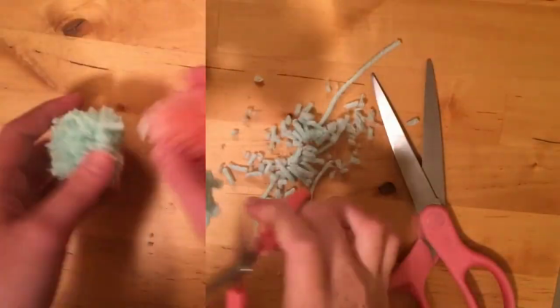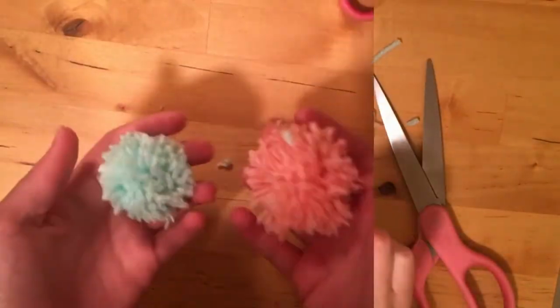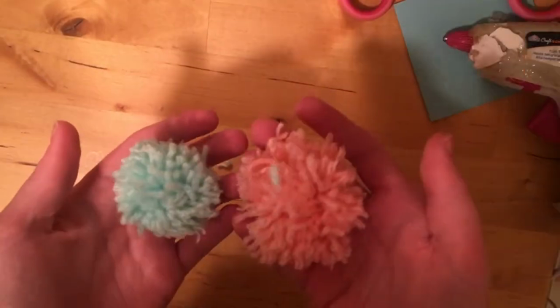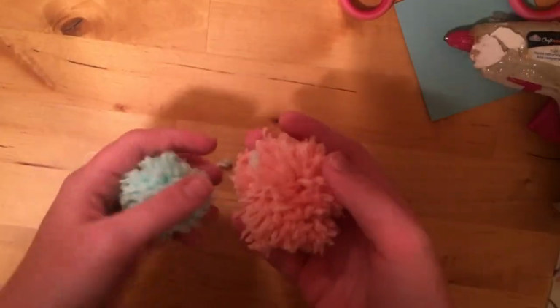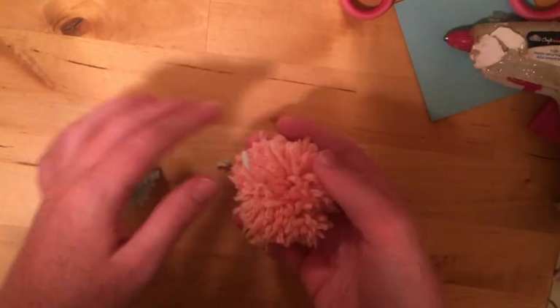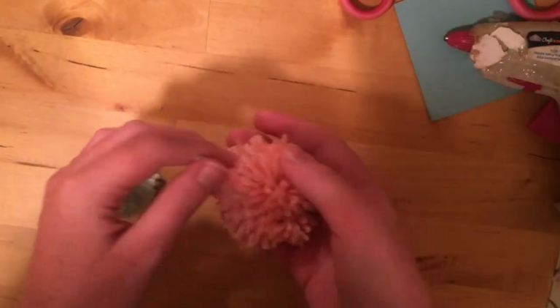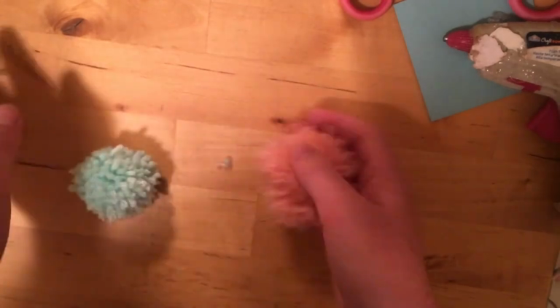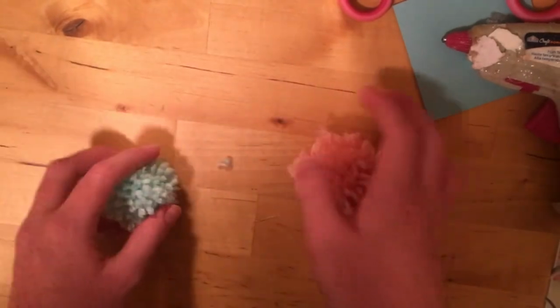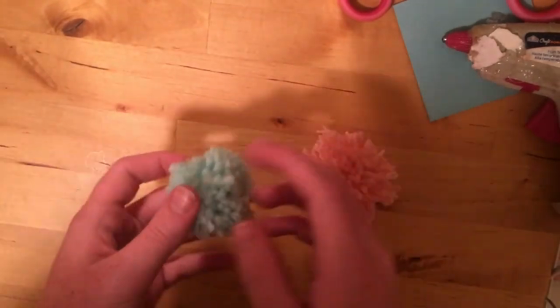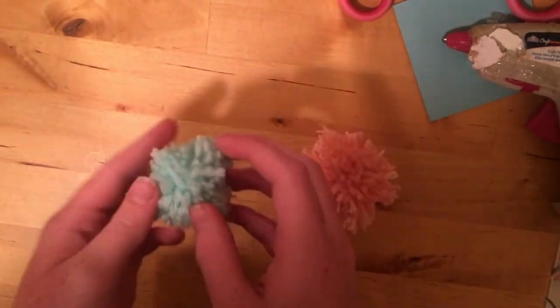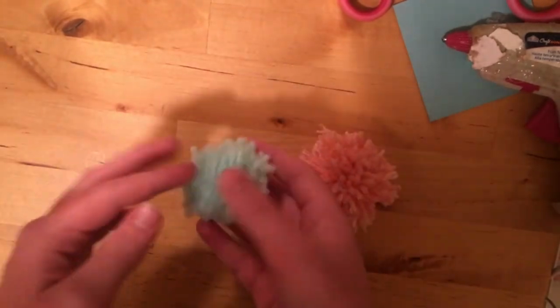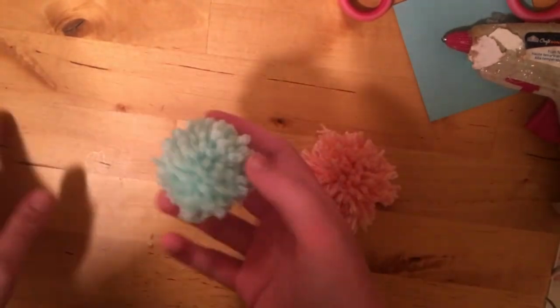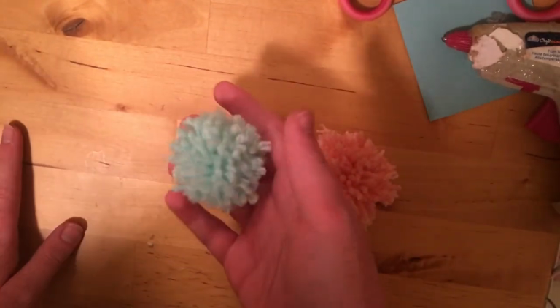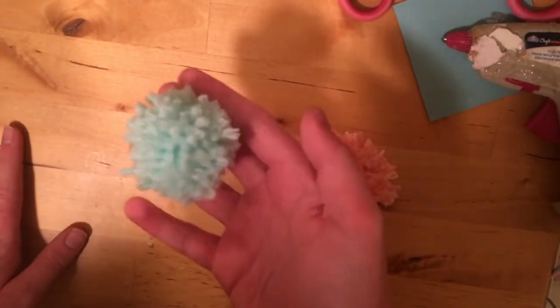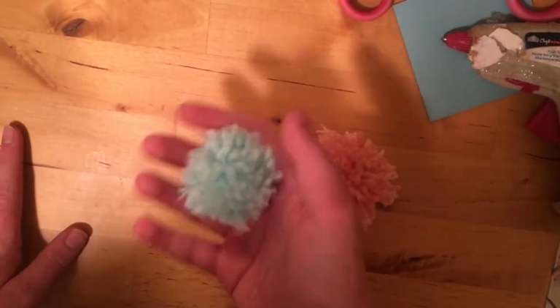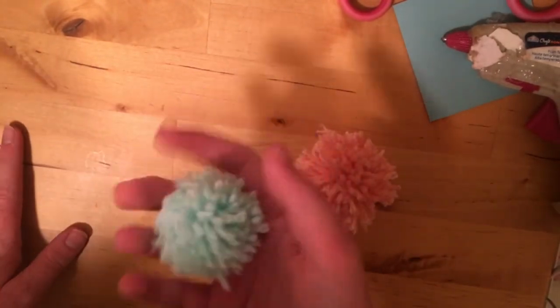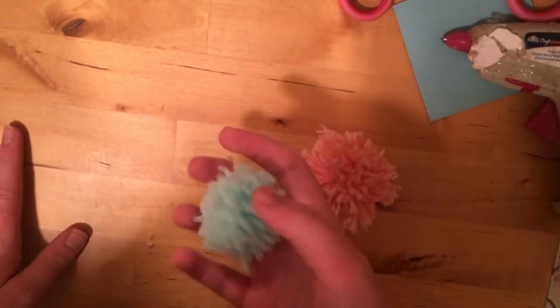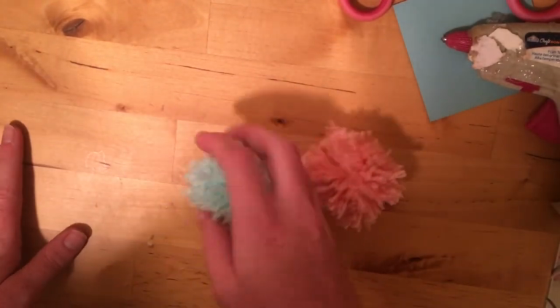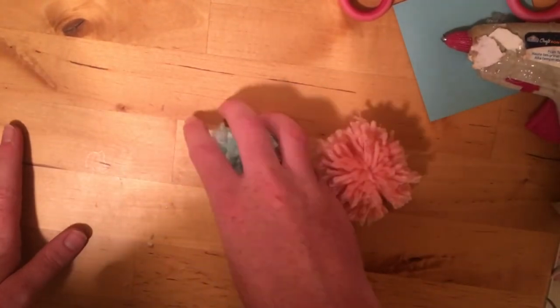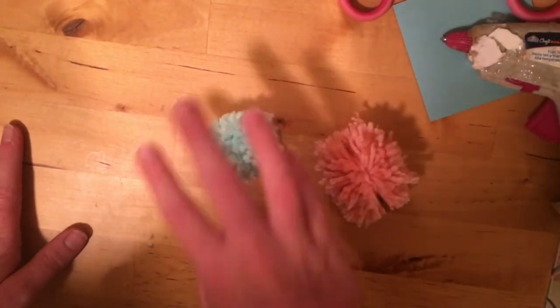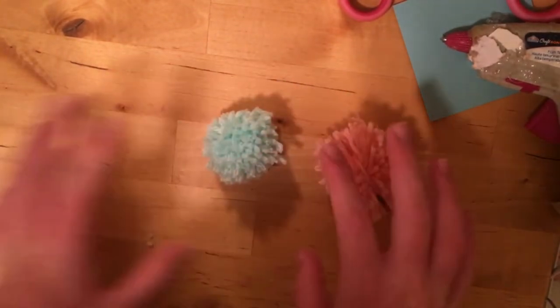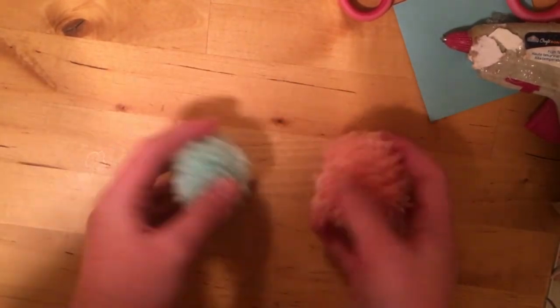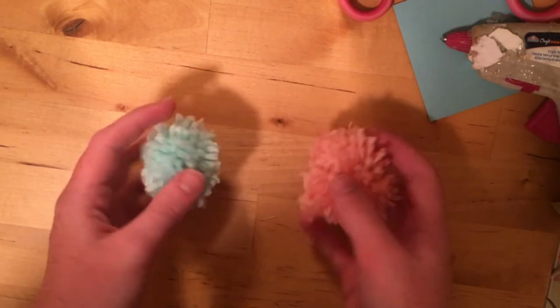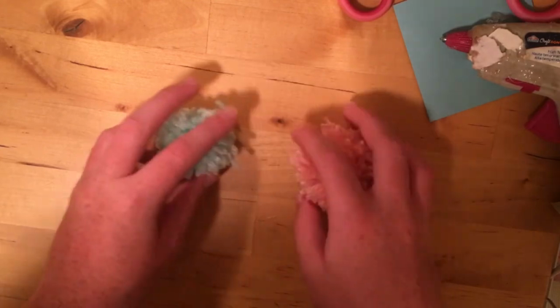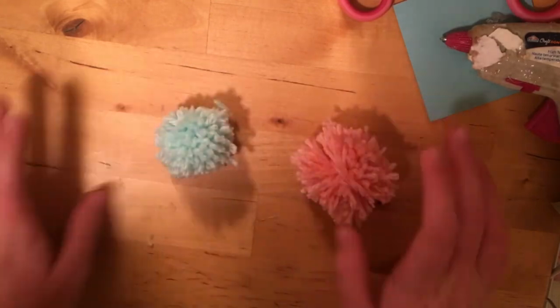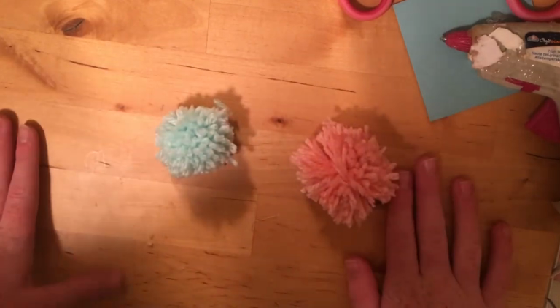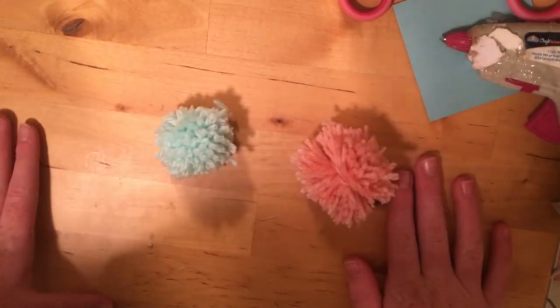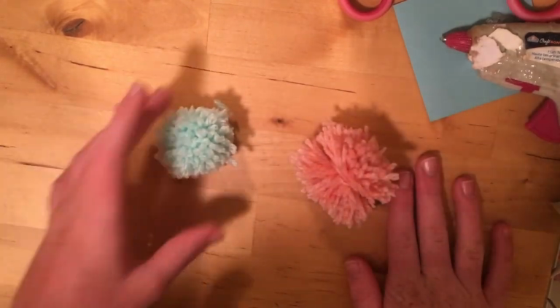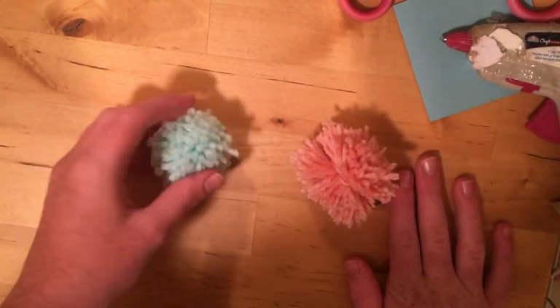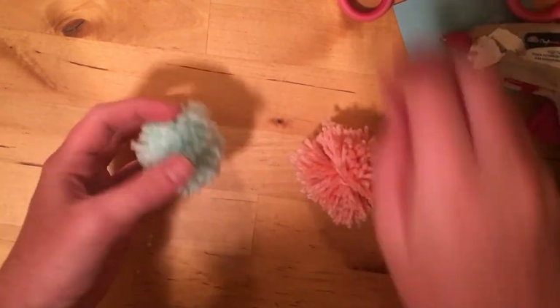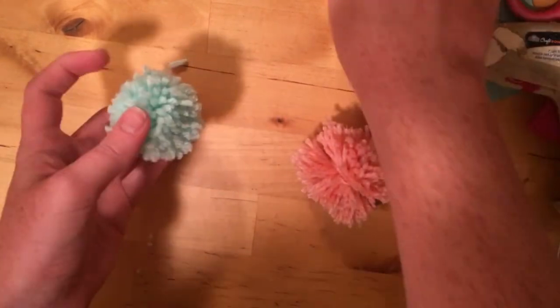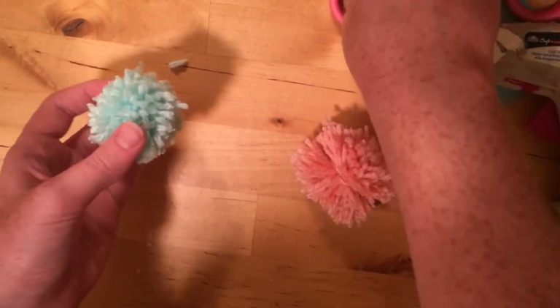So here are our finished pom-poms. I messed up pretty bad on the green one at first, so I had to make a whole new one. But it's okay — mistakes happen.